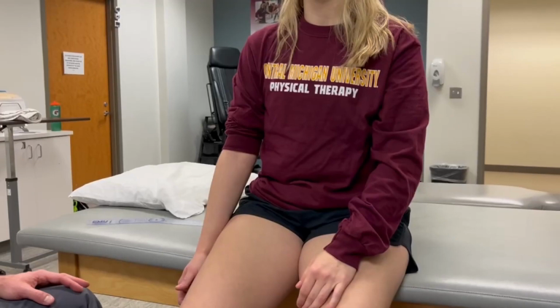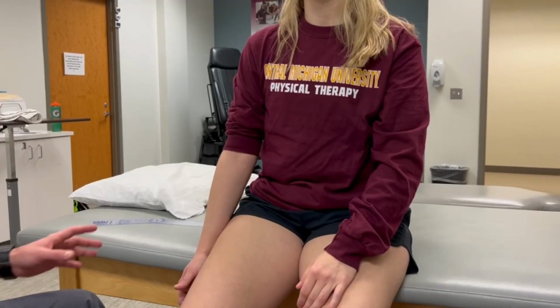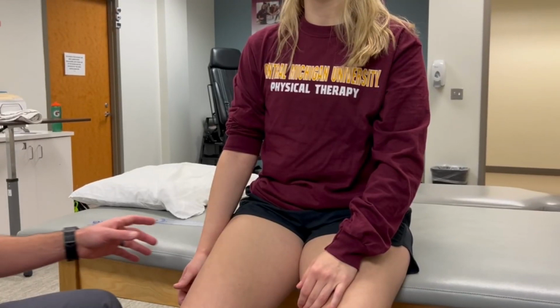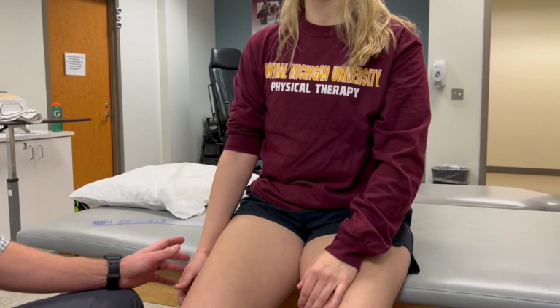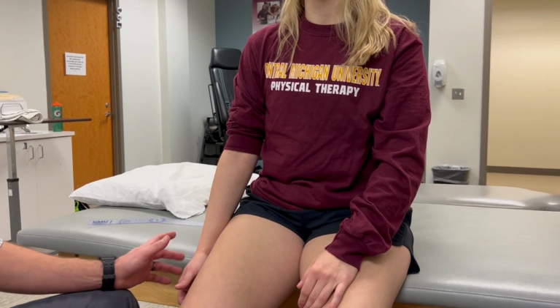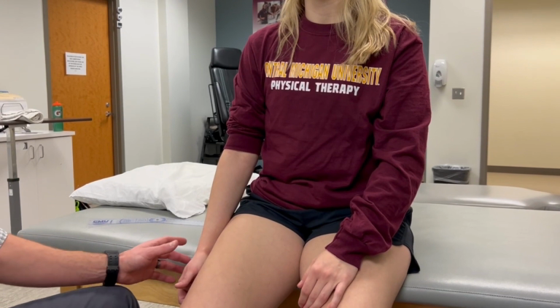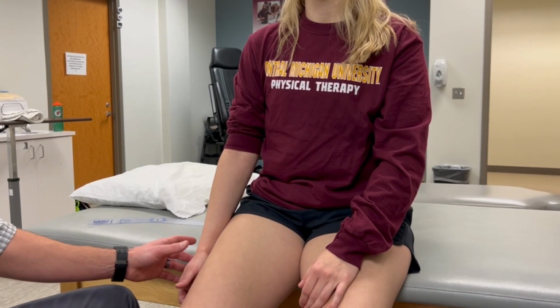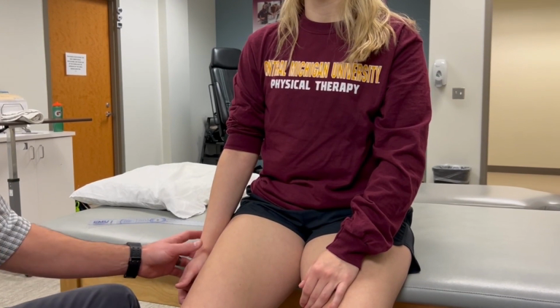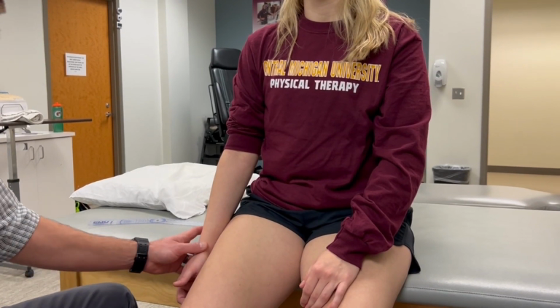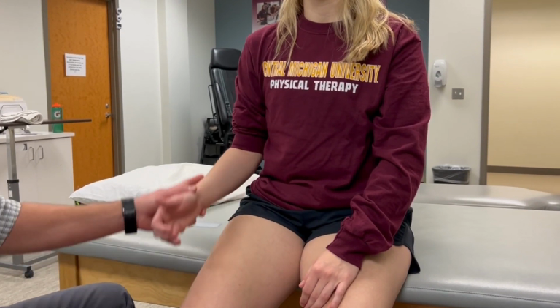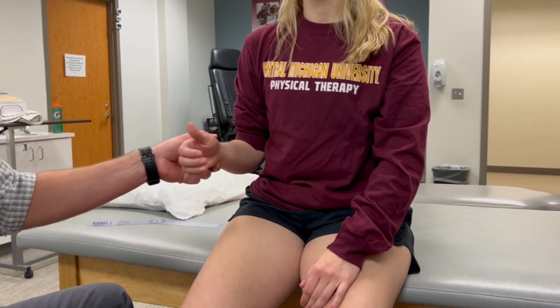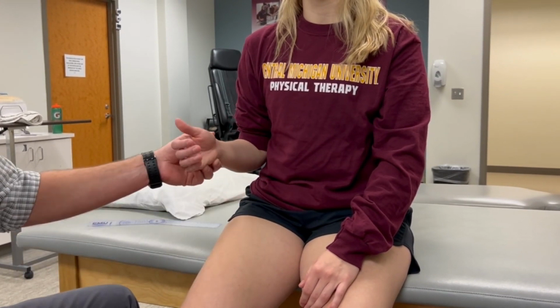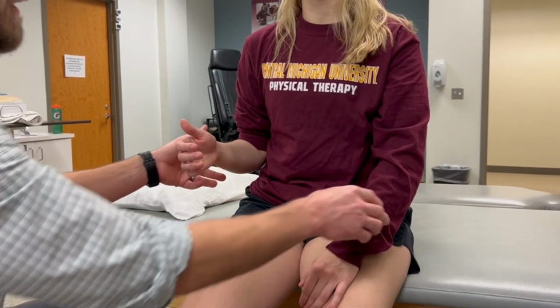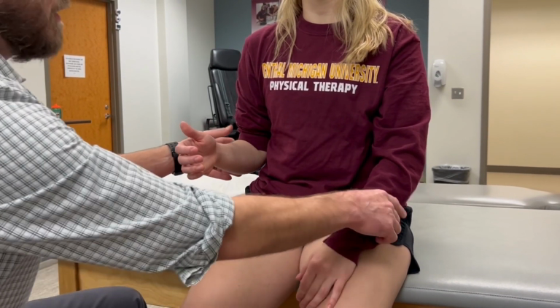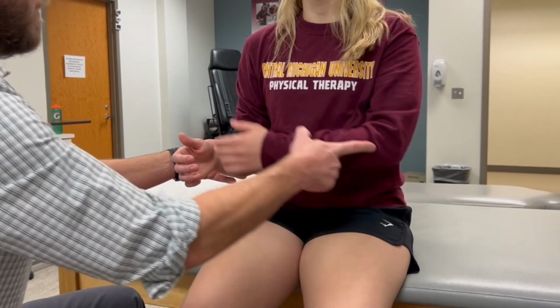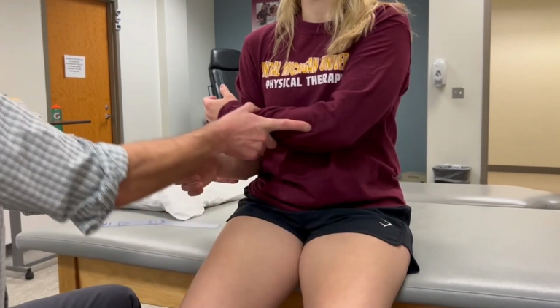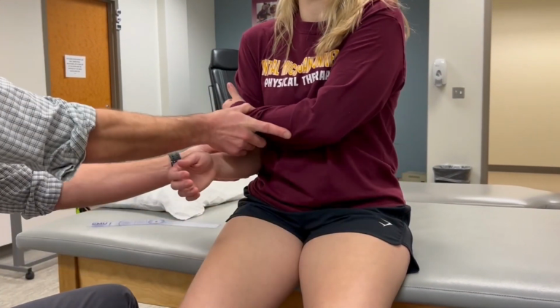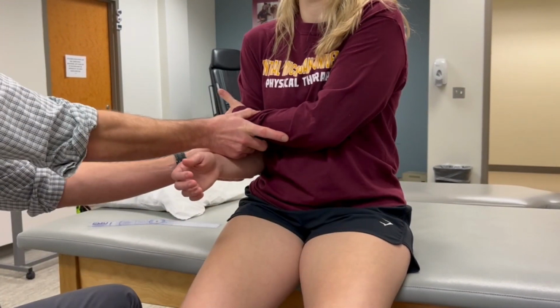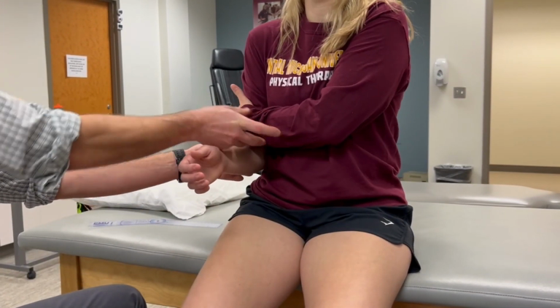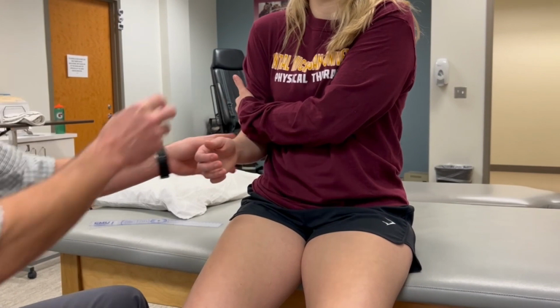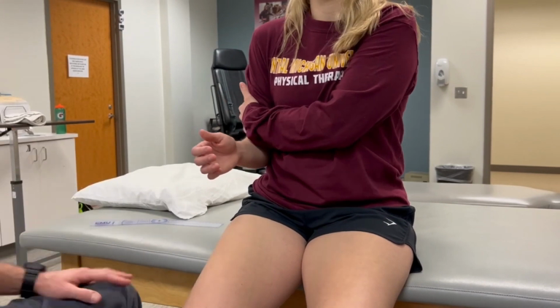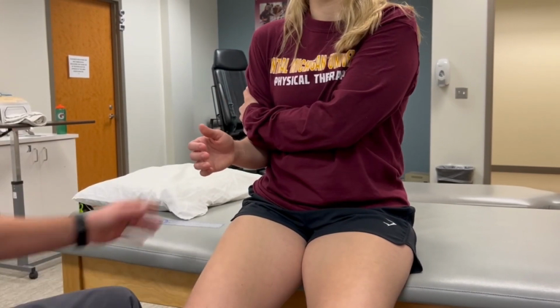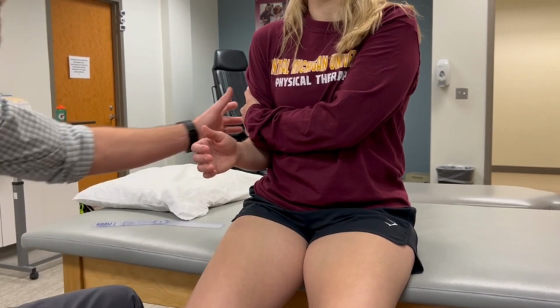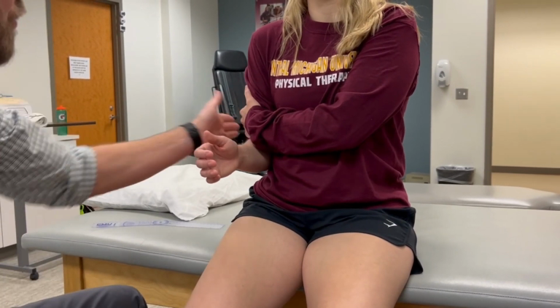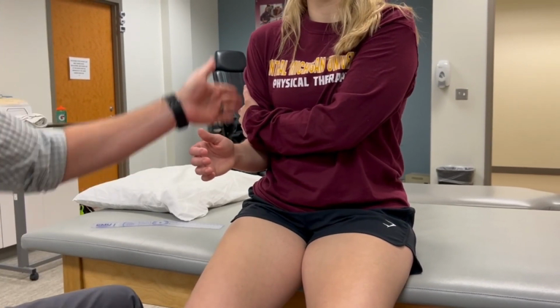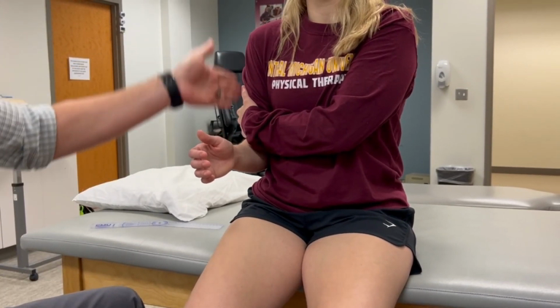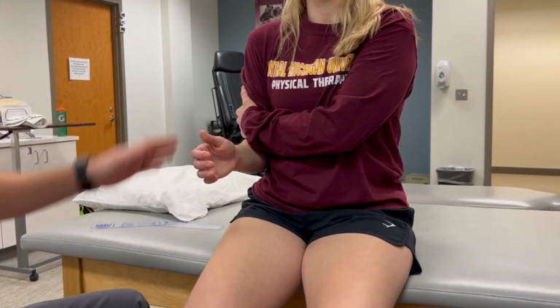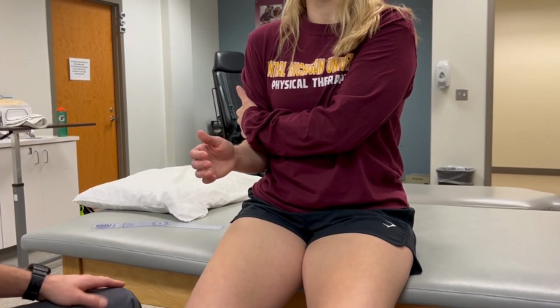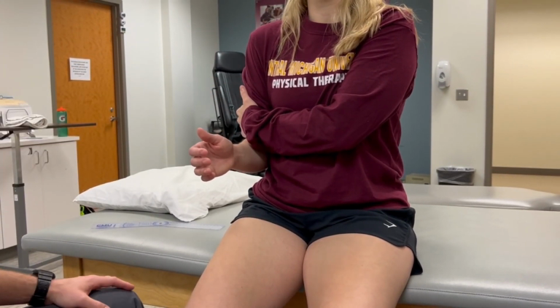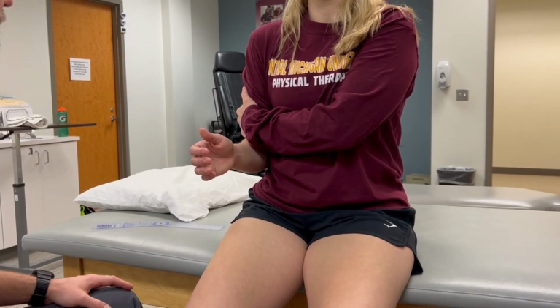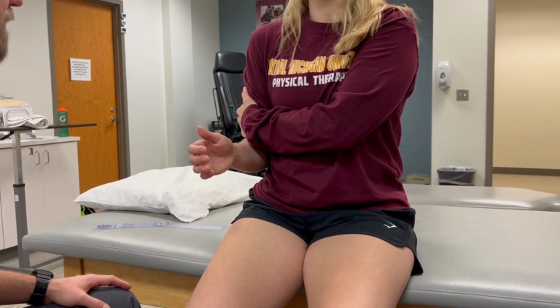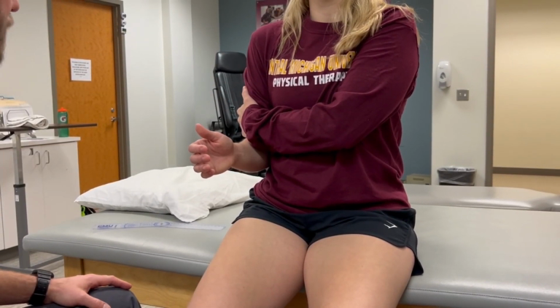Active and passive forearm pronation. We'll have you flex your elbow to 90 degrees and grab on to your distal humerus to help maintain vertical alignment of the humerus.